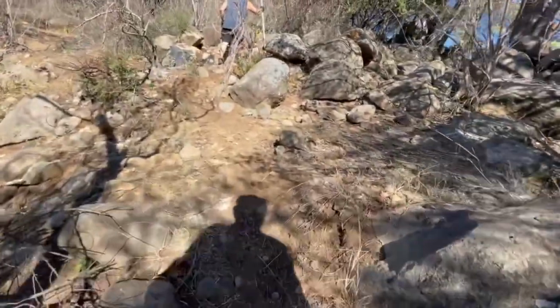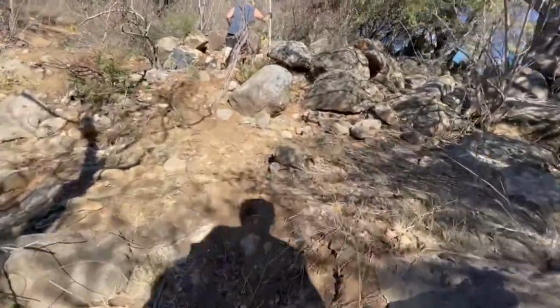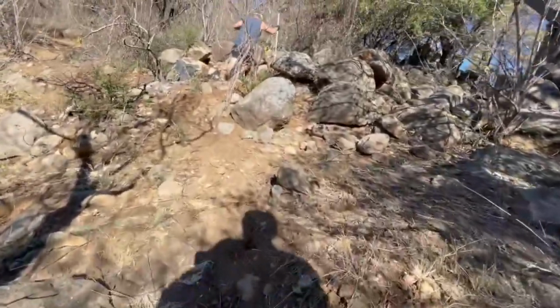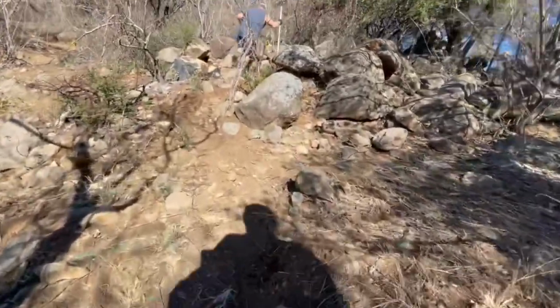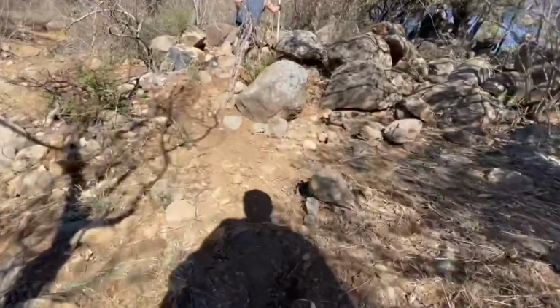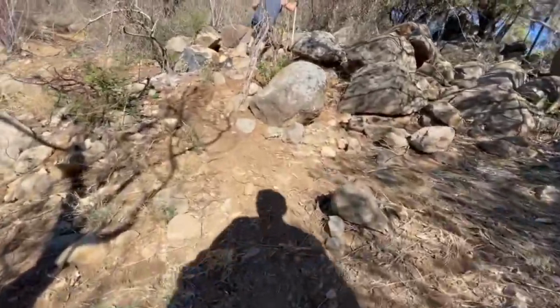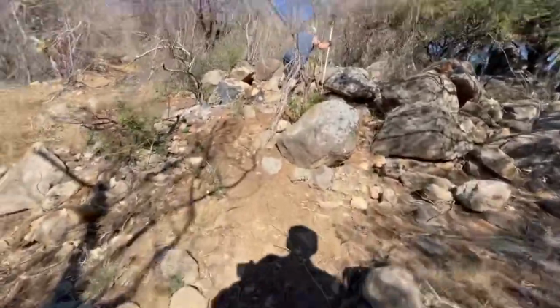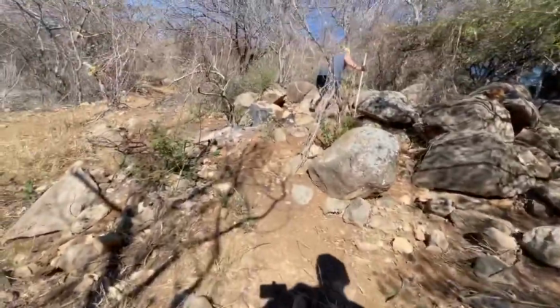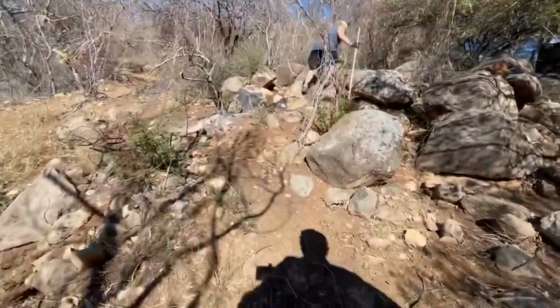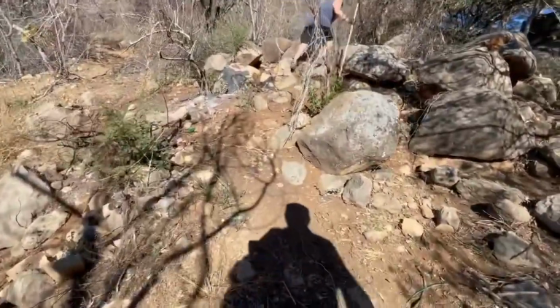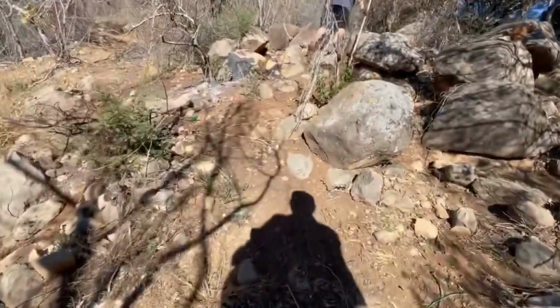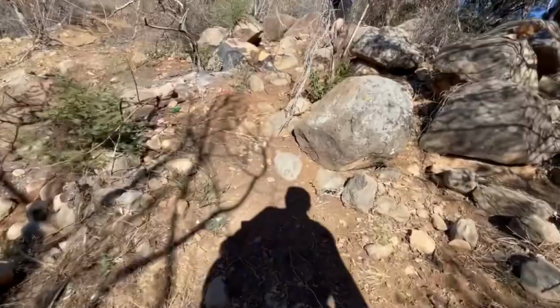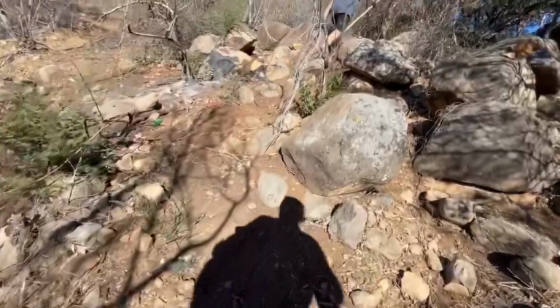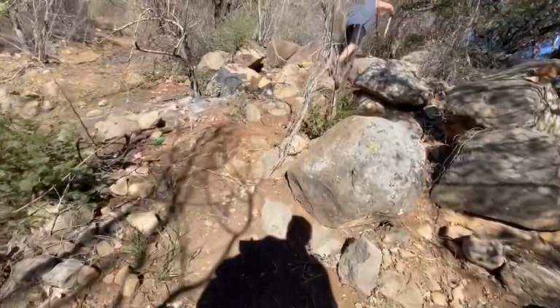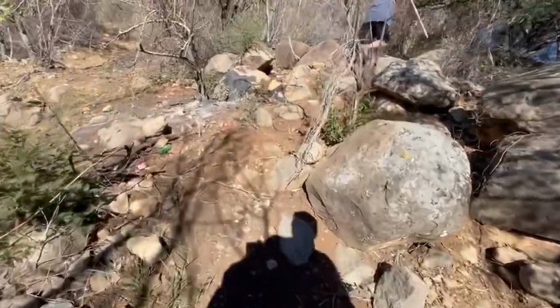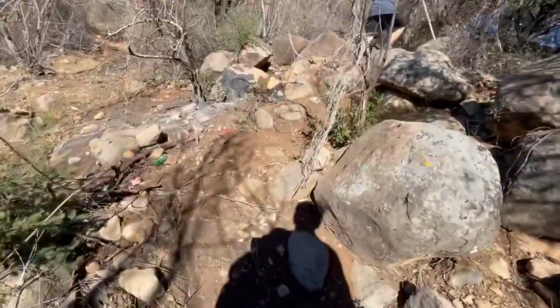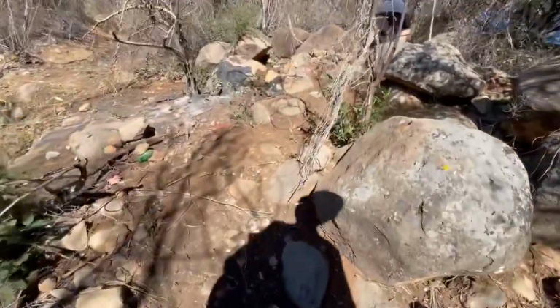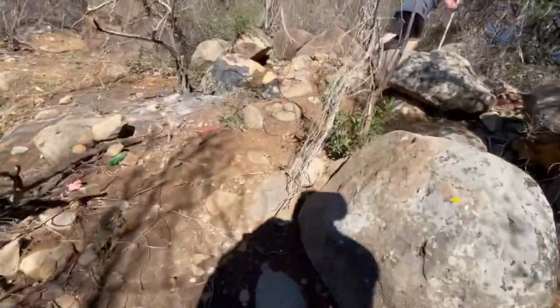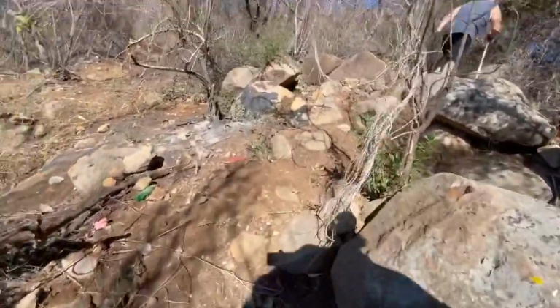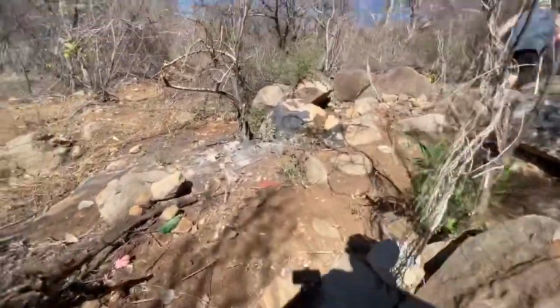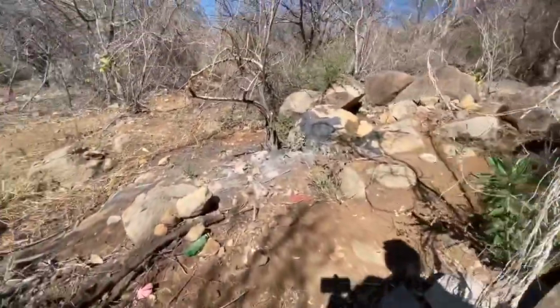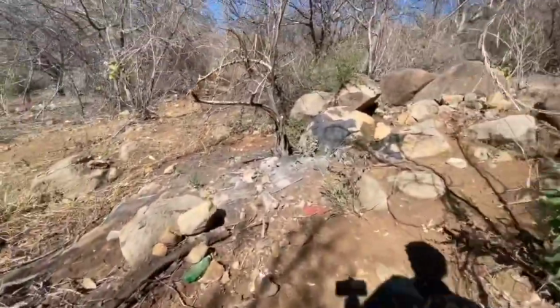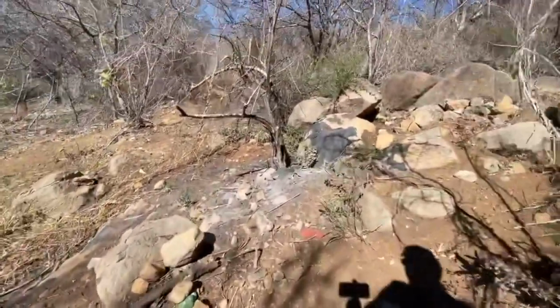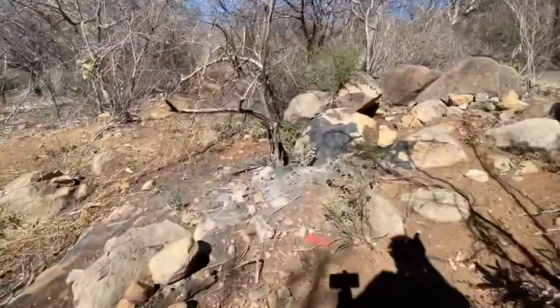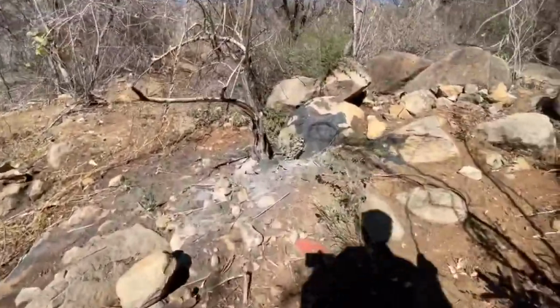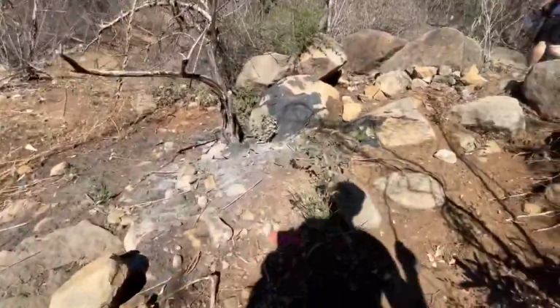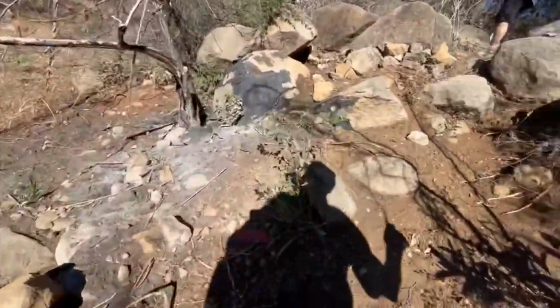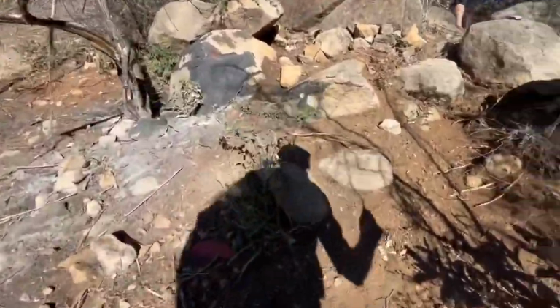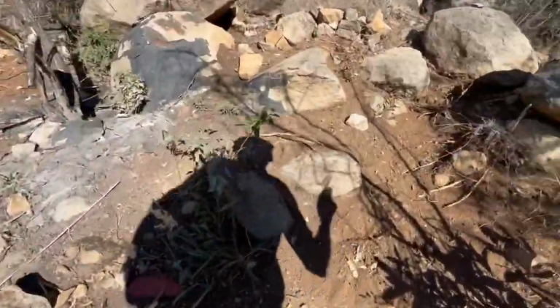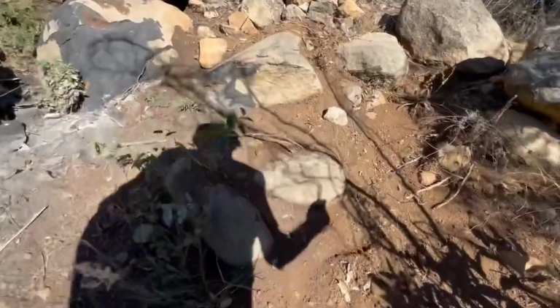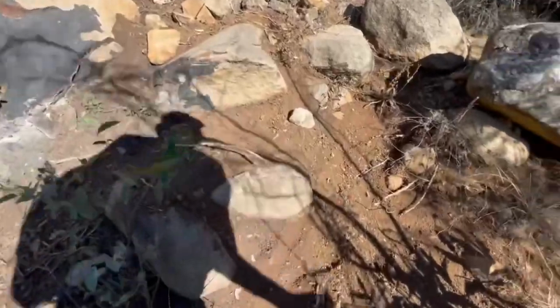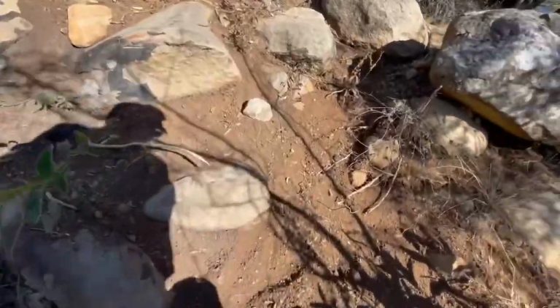This is where you step on rocks and they roll out and get you in the shins. I did that one time climbing a hill and Doug did it one time too.